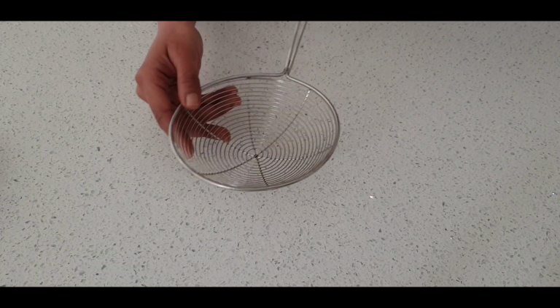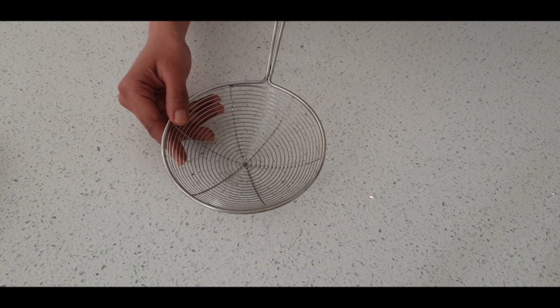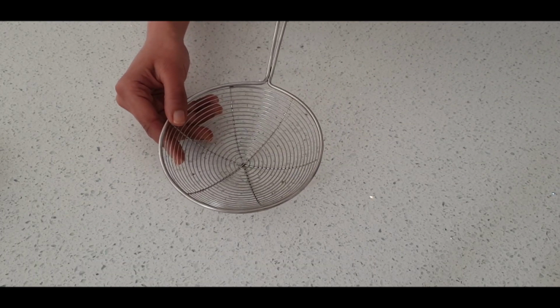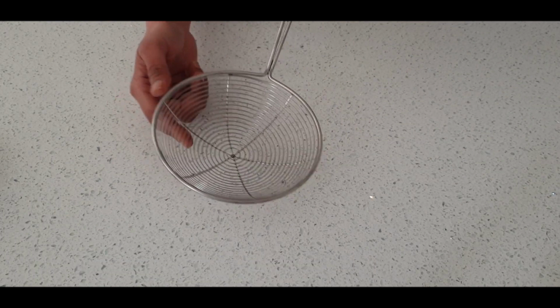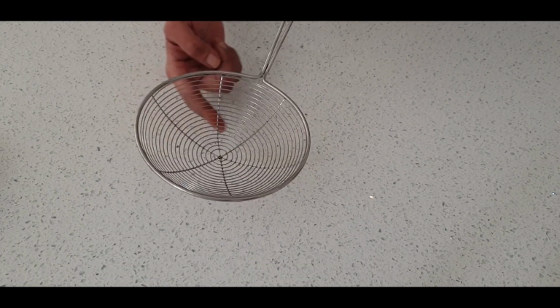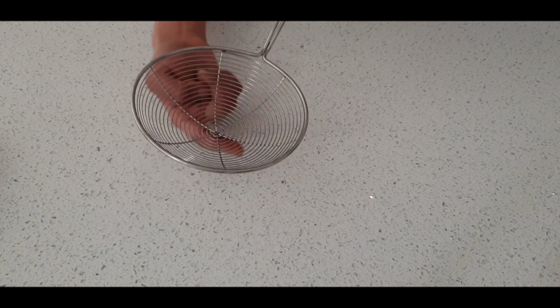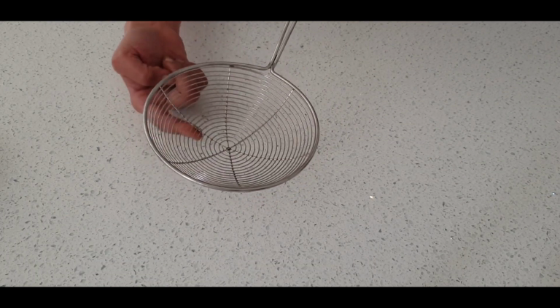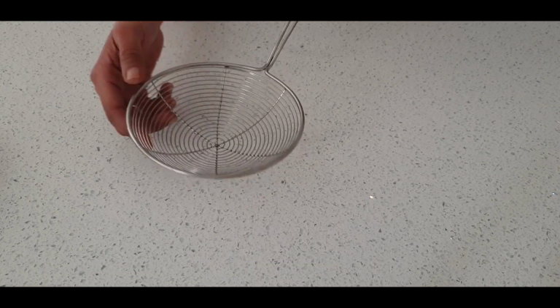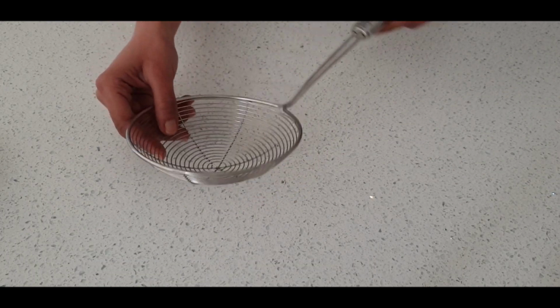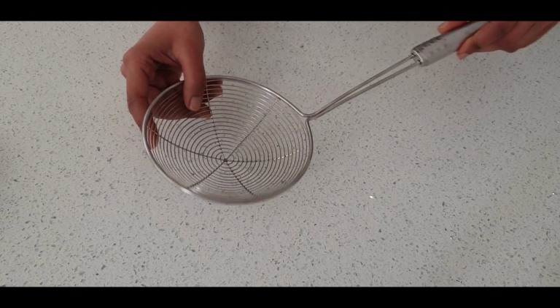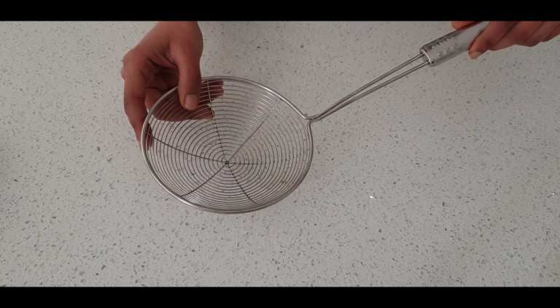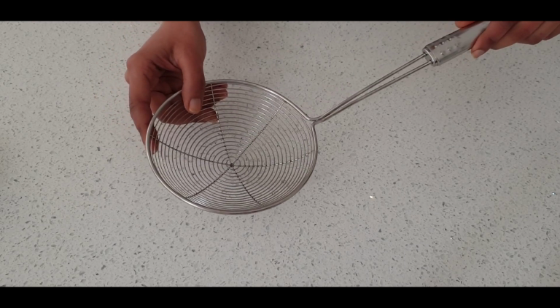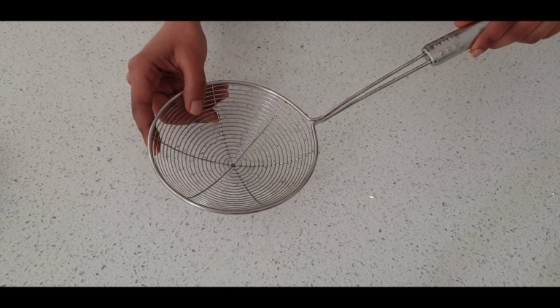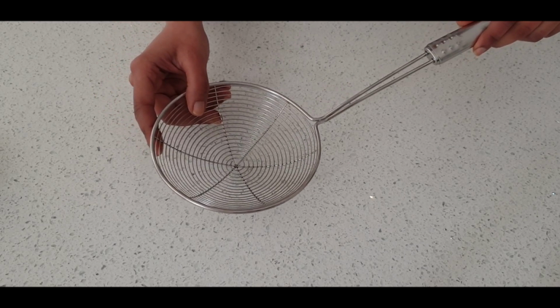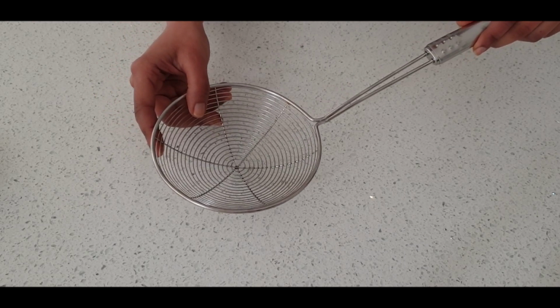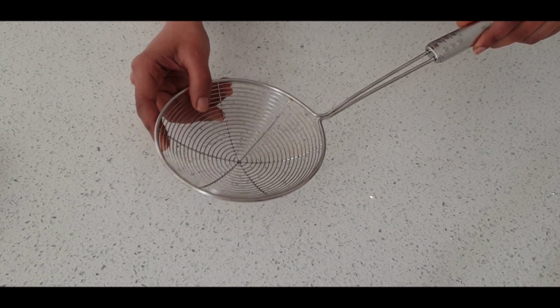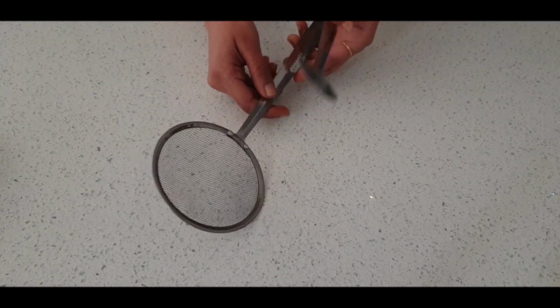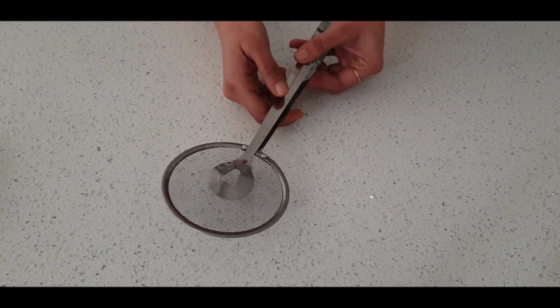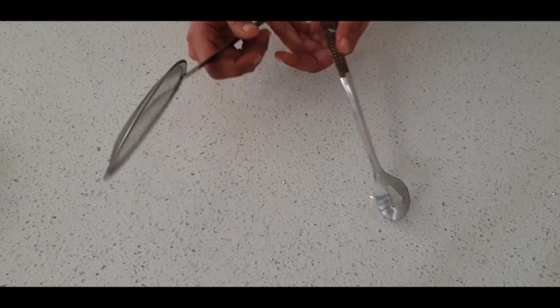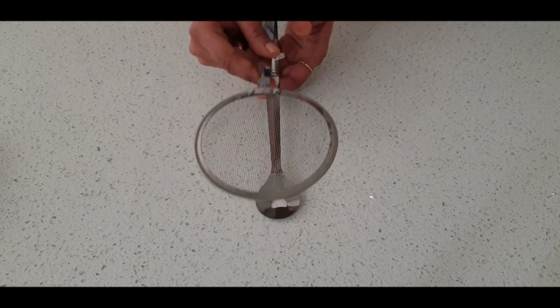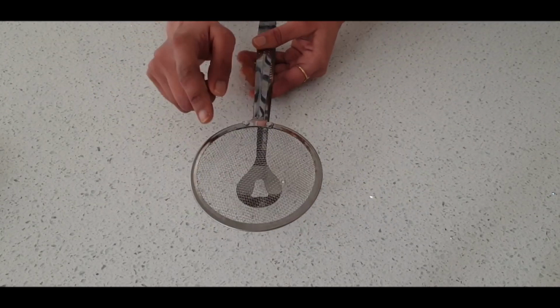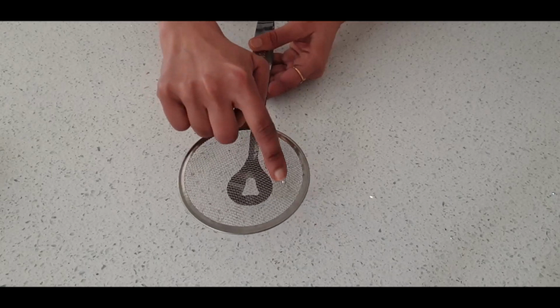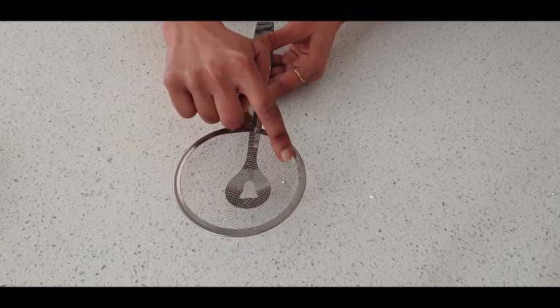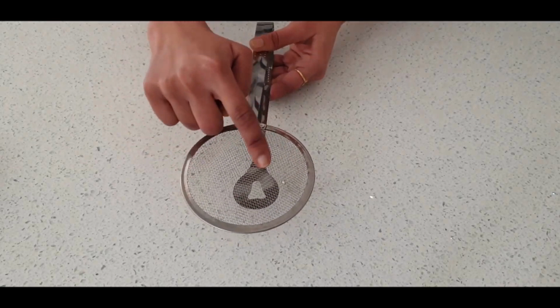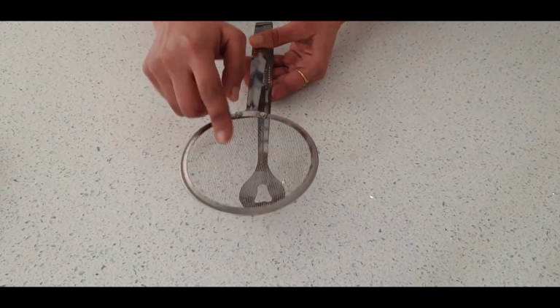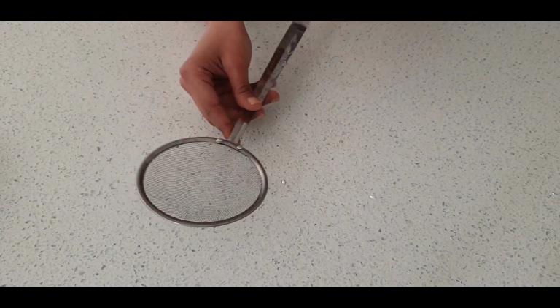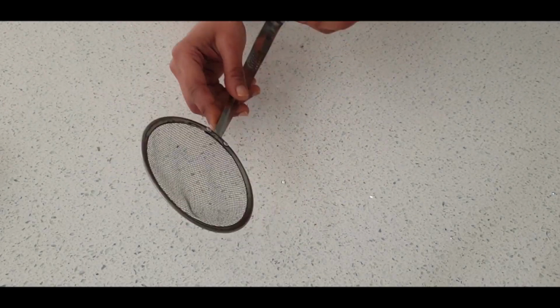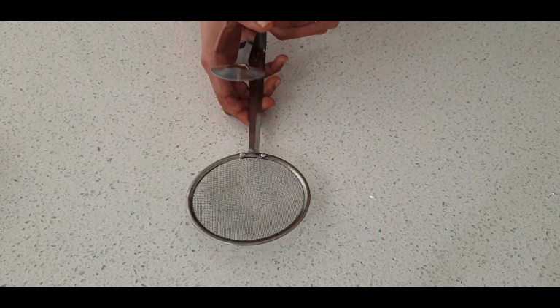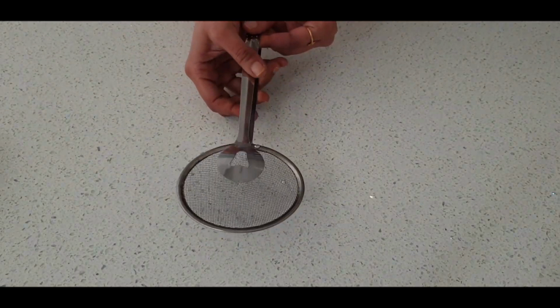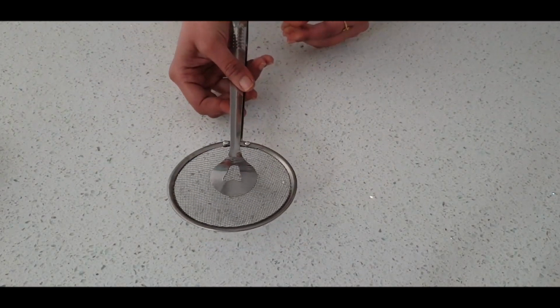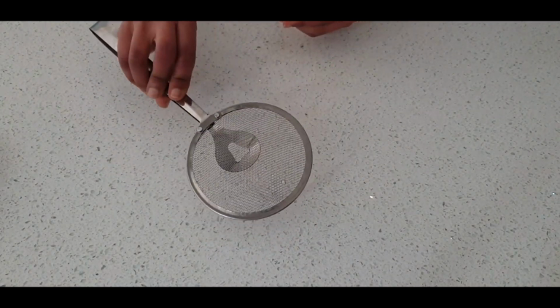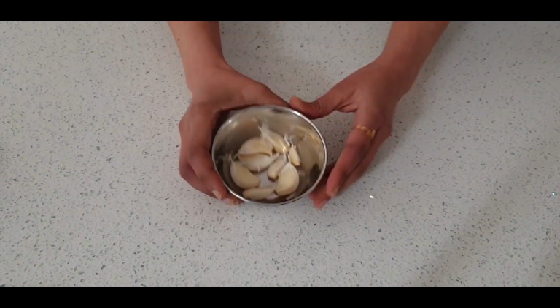A big ladle with huge spacing is not feasible as most of the ingredients are very small in size and will not hold on to the ladle. So it's very important to have a ladle with very close spacing to drain the excess oil and still hold the ingredients.